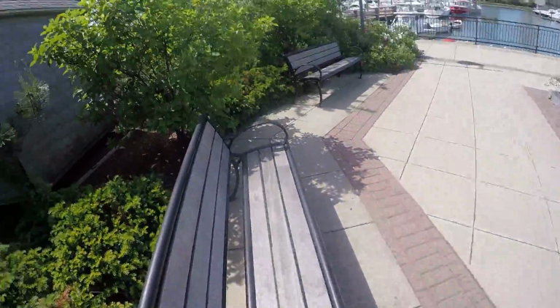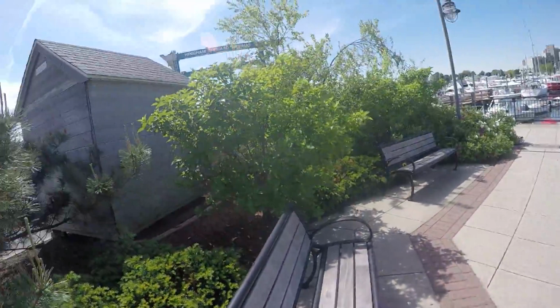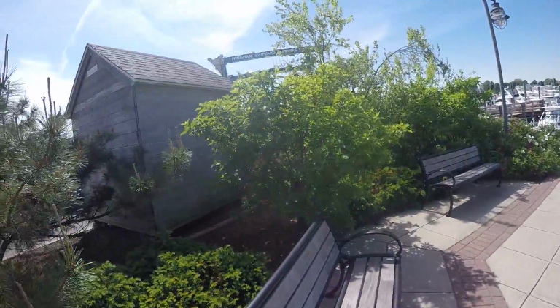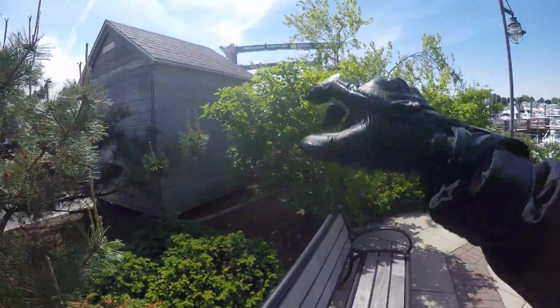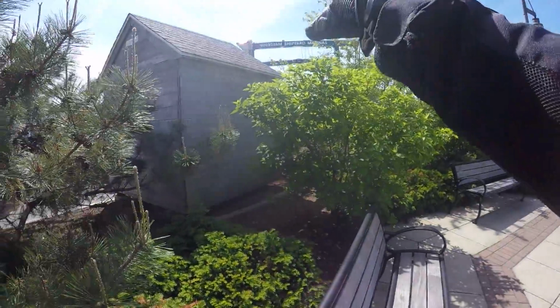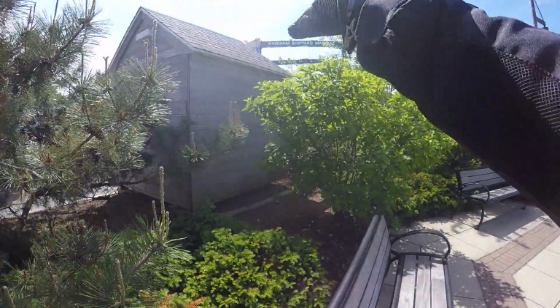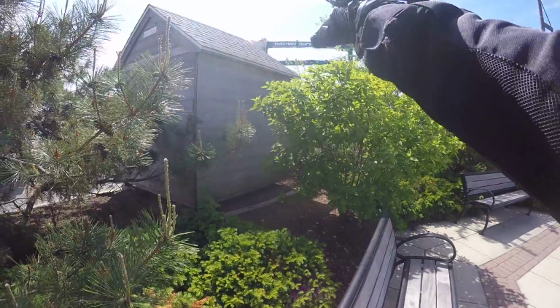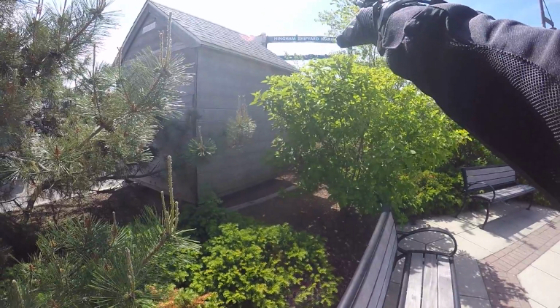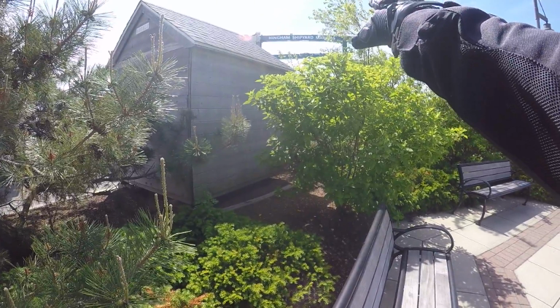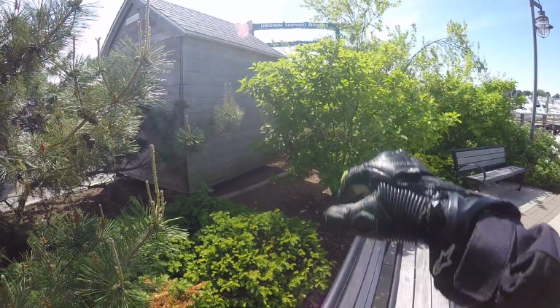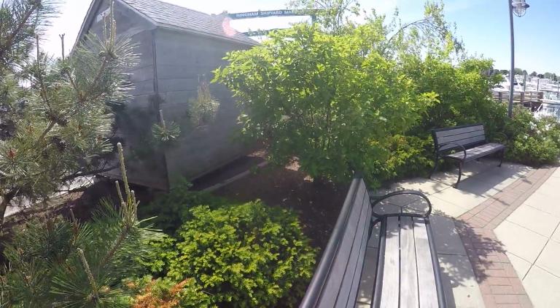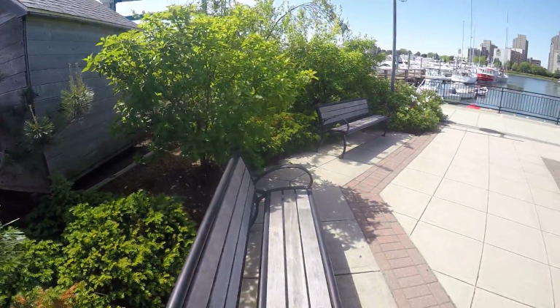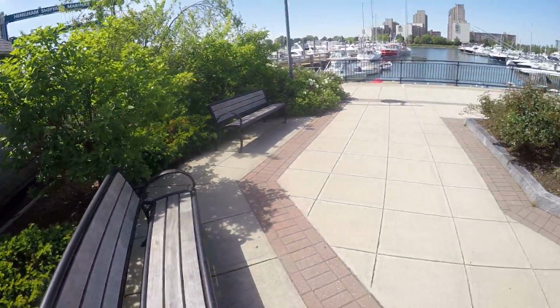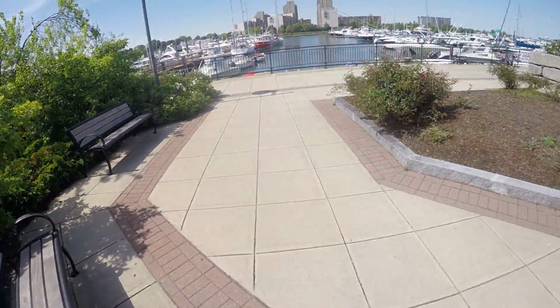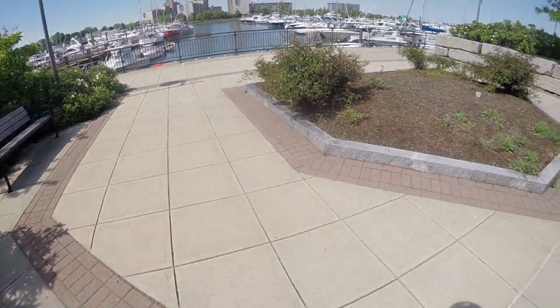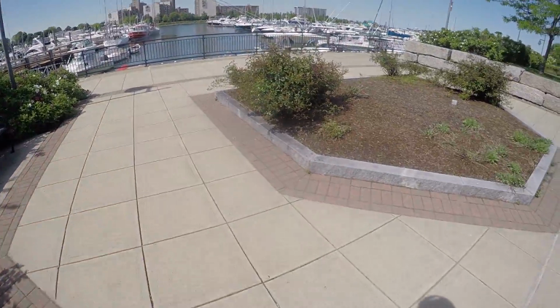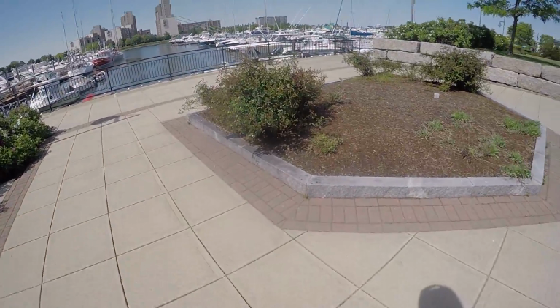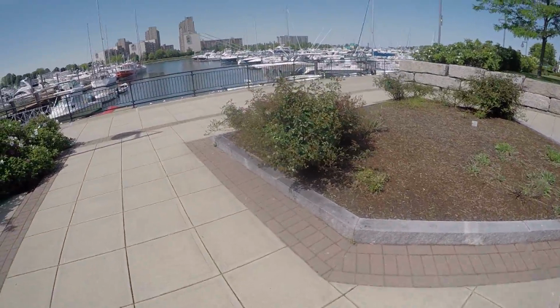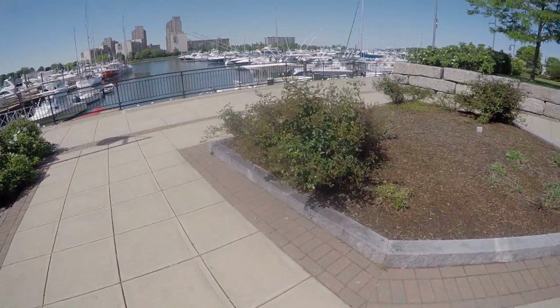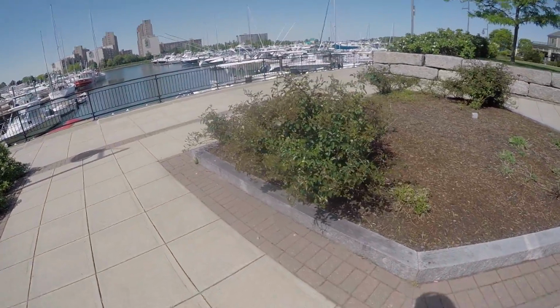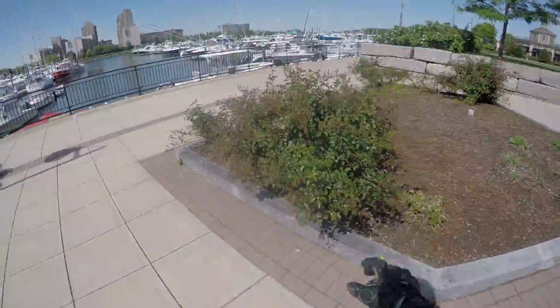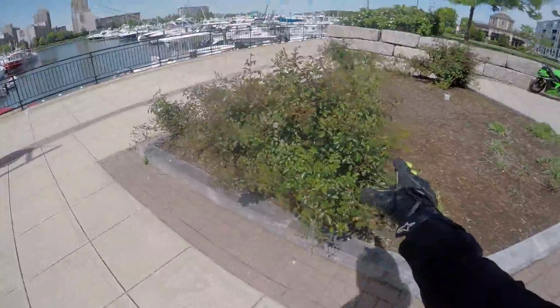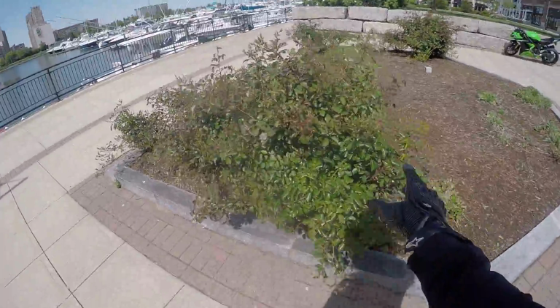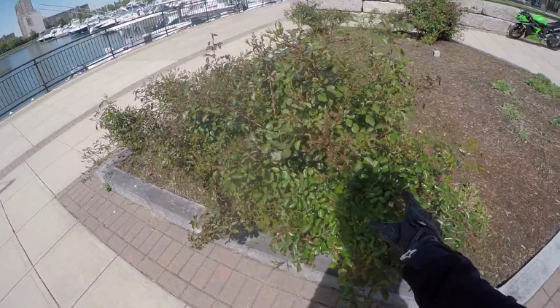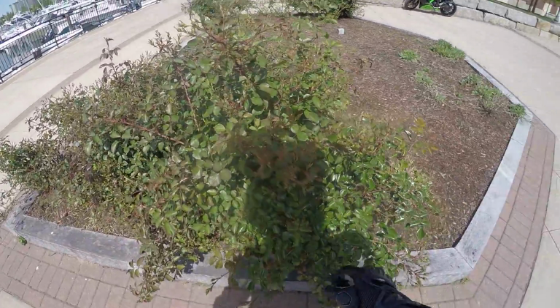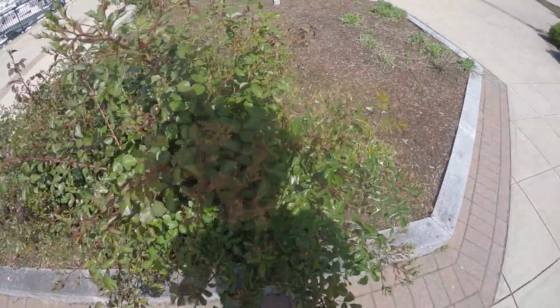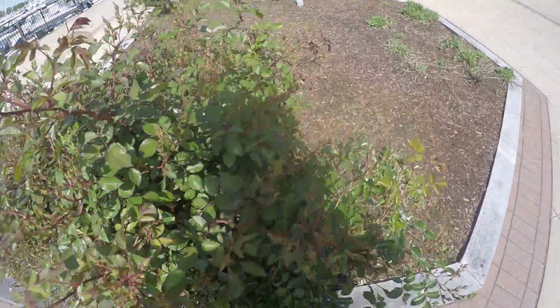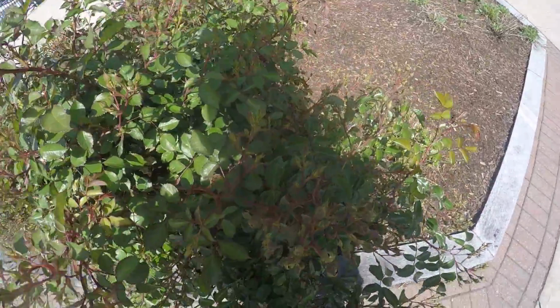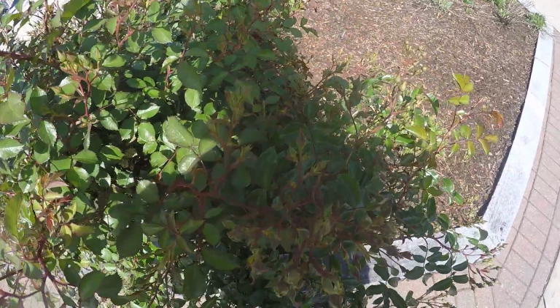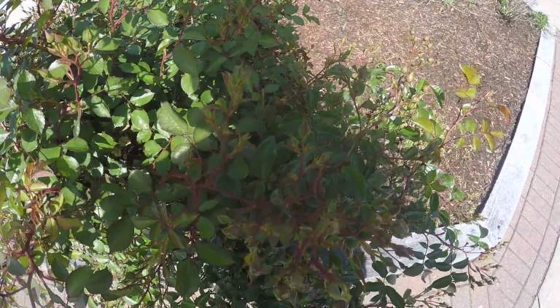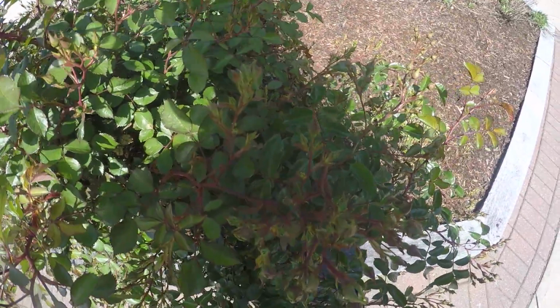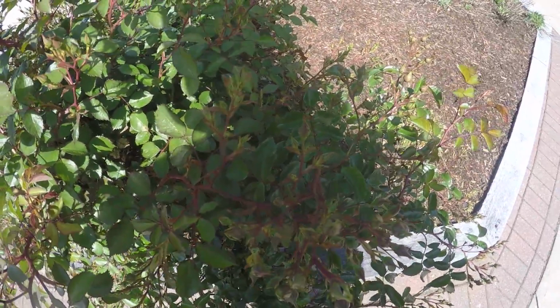So I'm at the Hingham Shipyard Marina. Got some roses here — look at that, they haven't even bloomed yet.